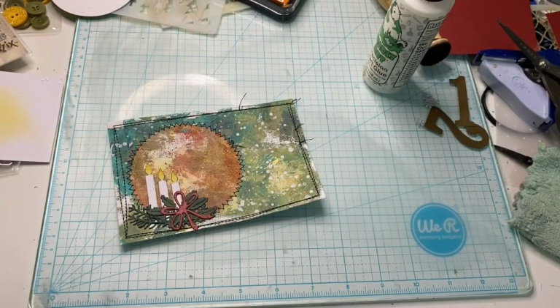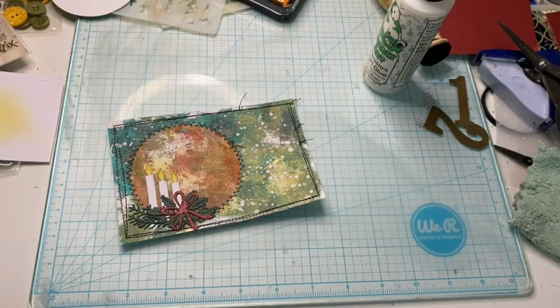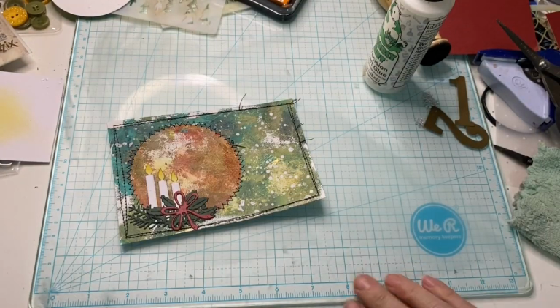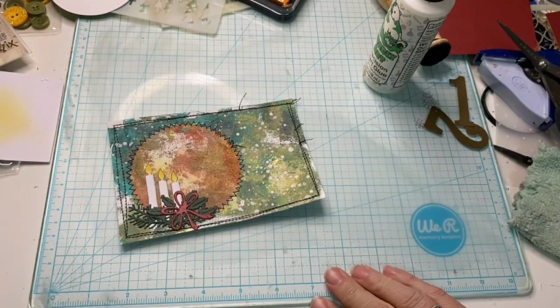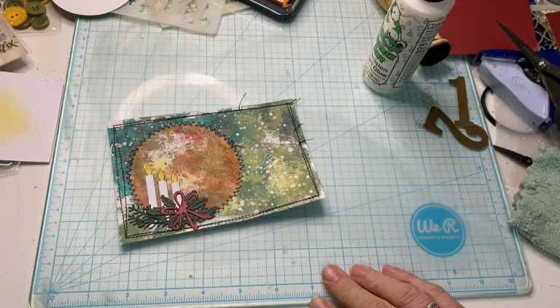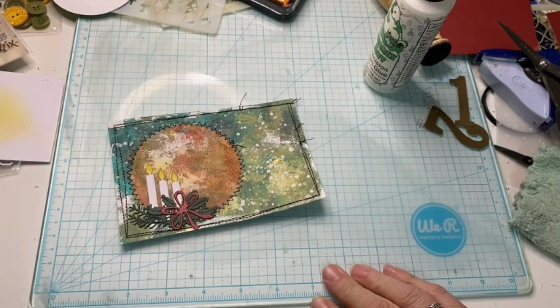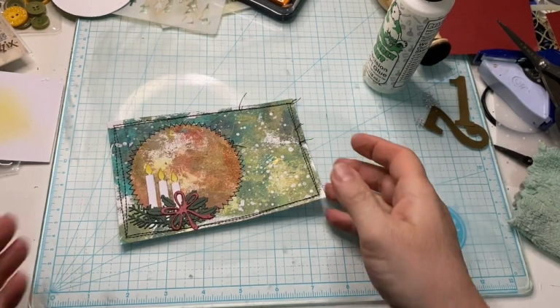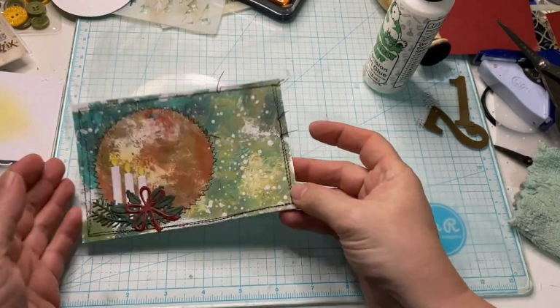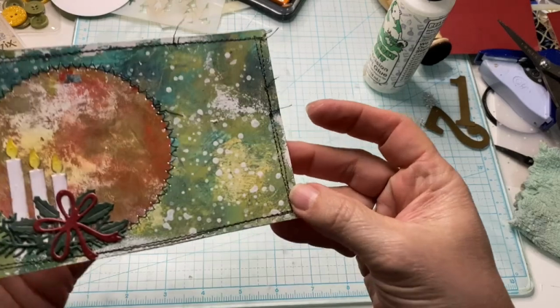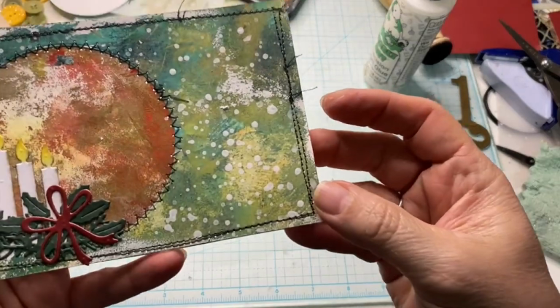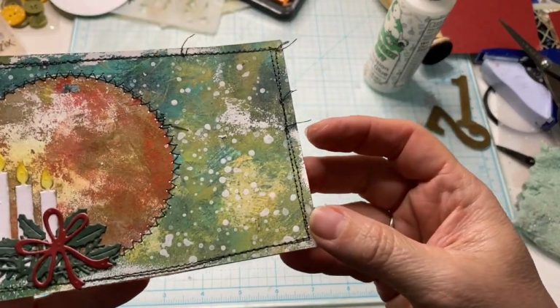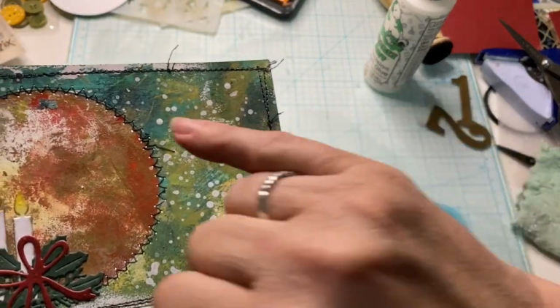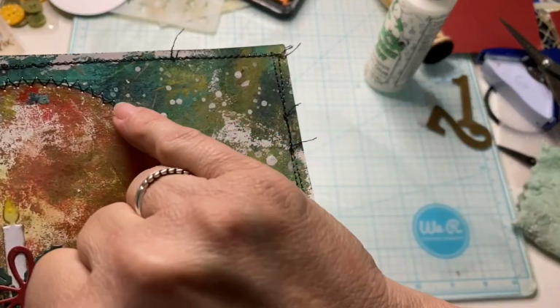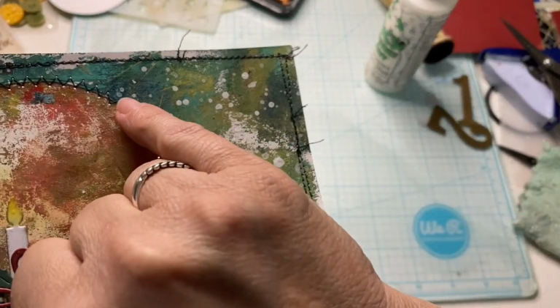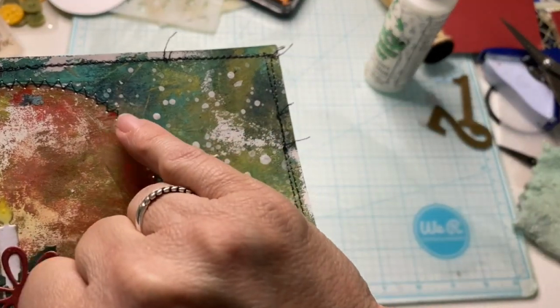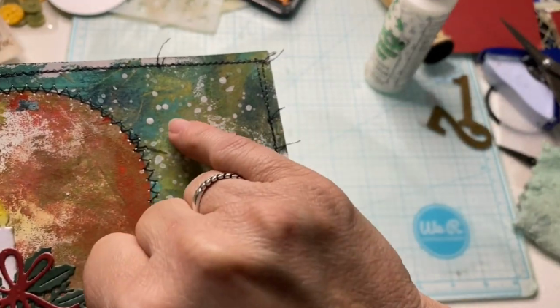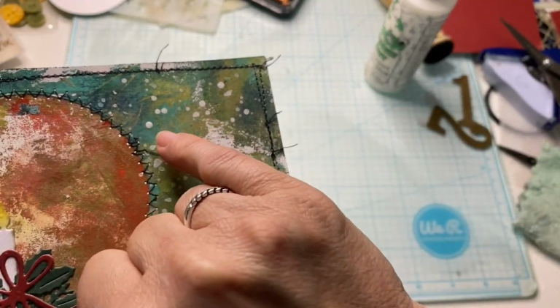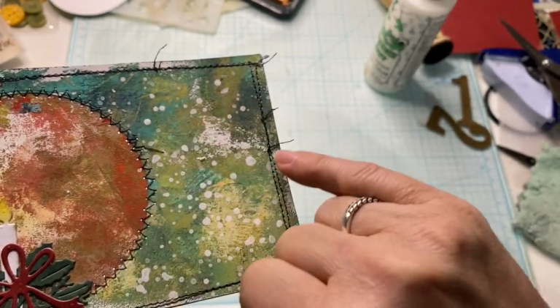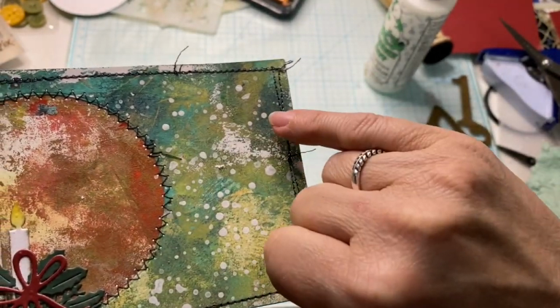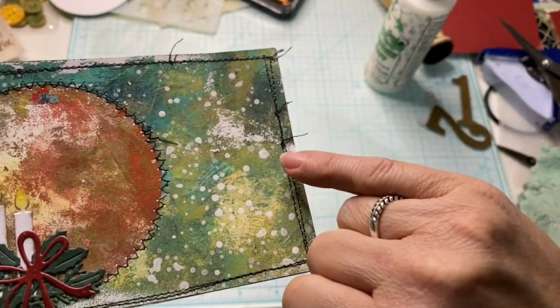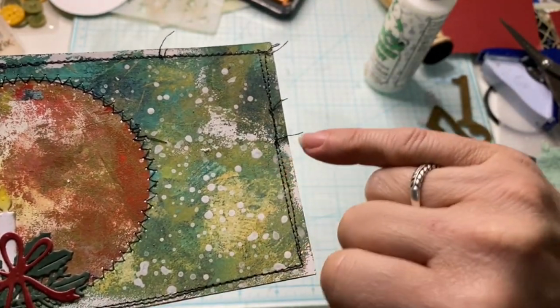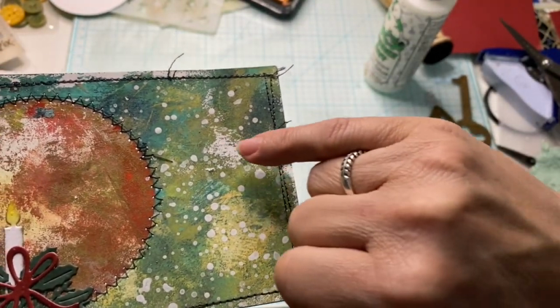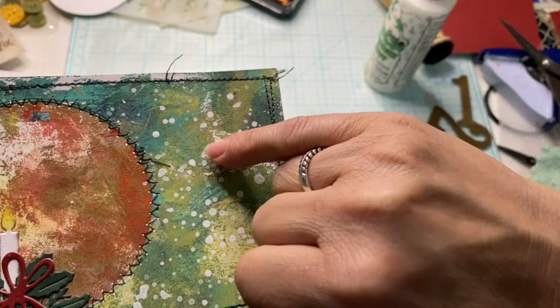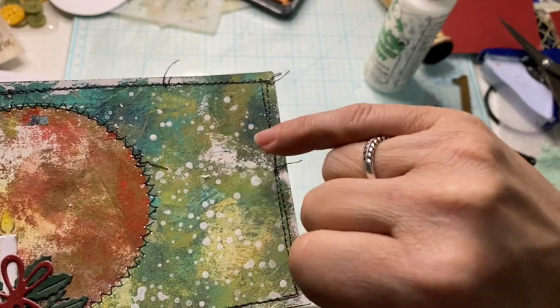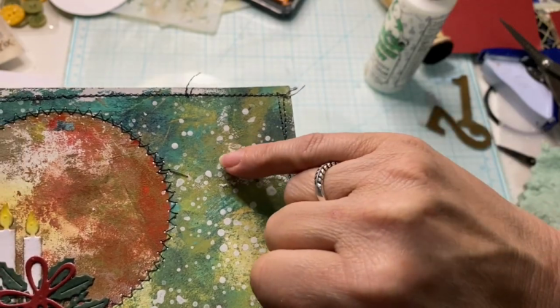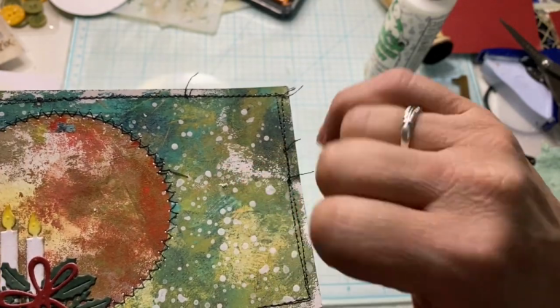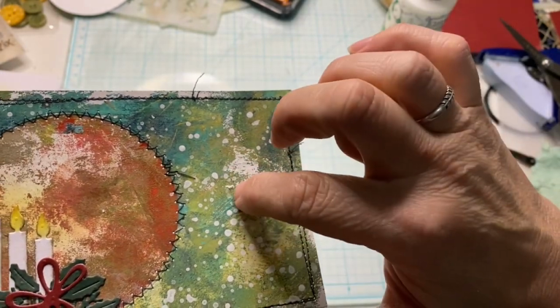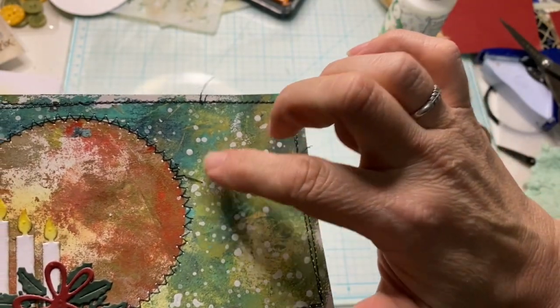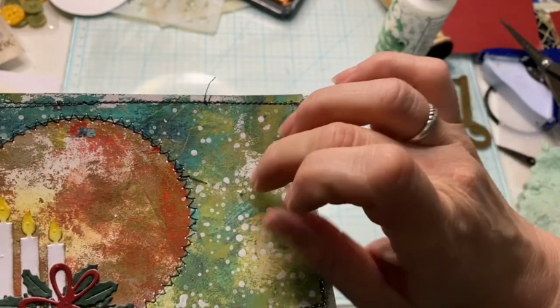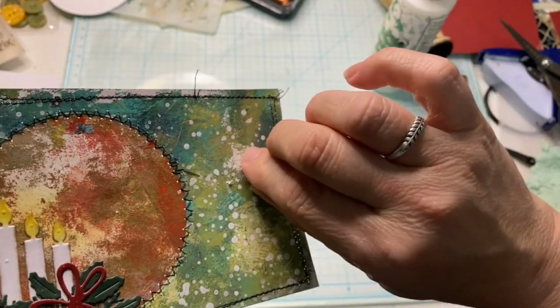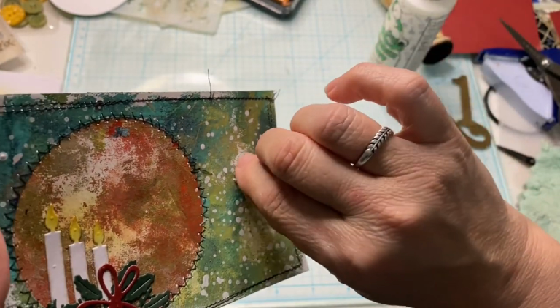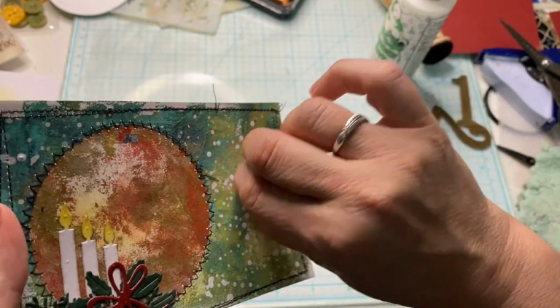I love the interest that it adds — you can see some of the lighter spots in here and then some of the darker ones that are a little more opaque, which kind of blends into this area here.